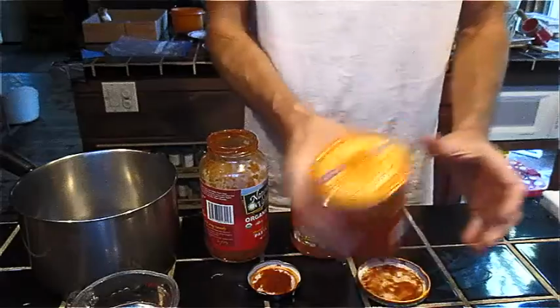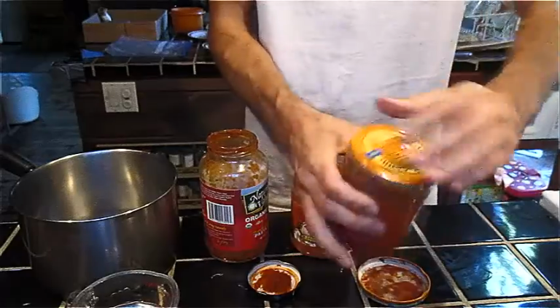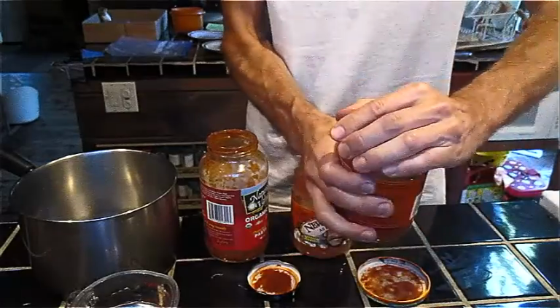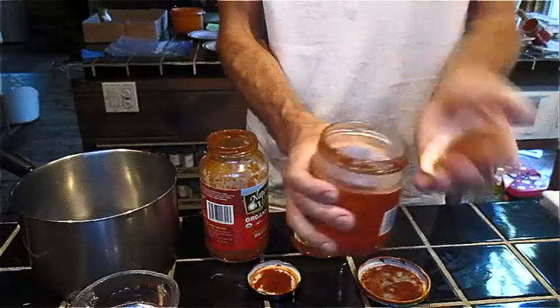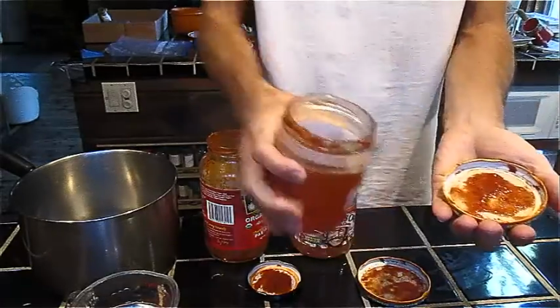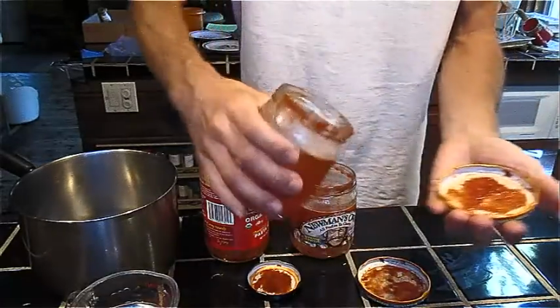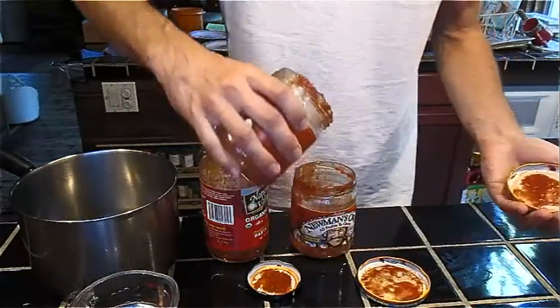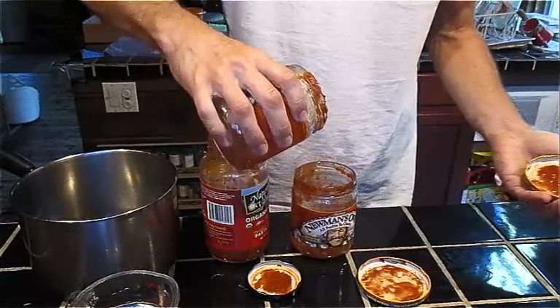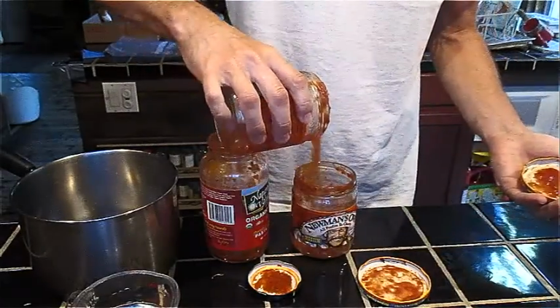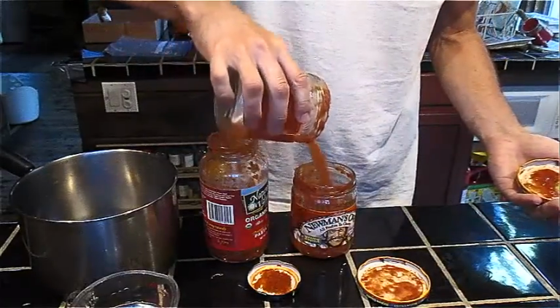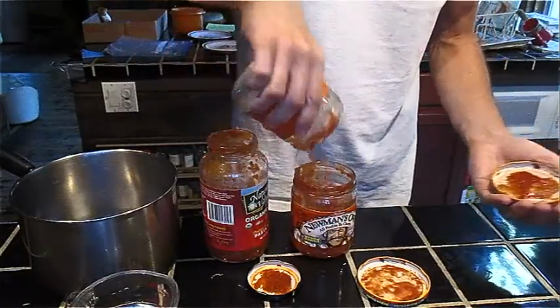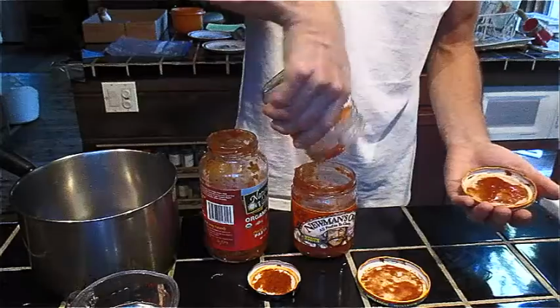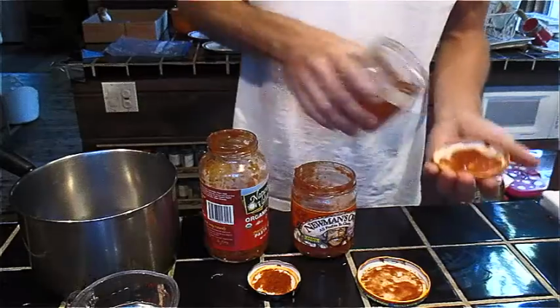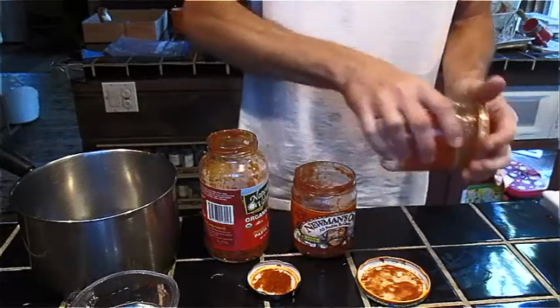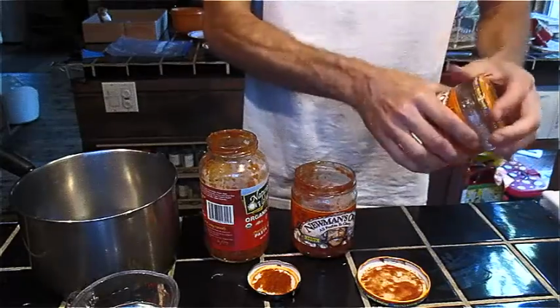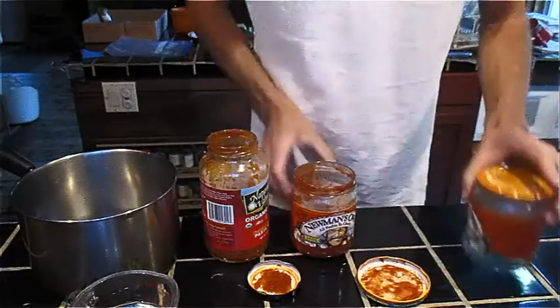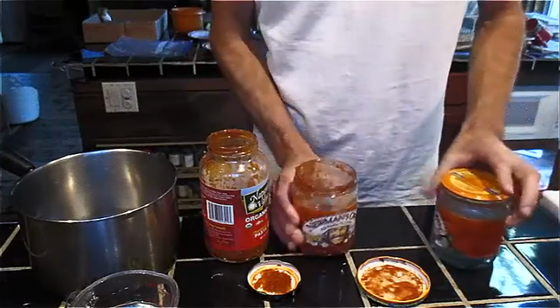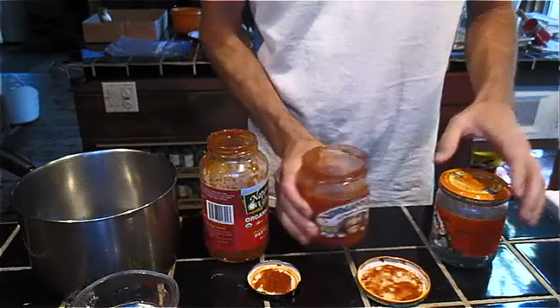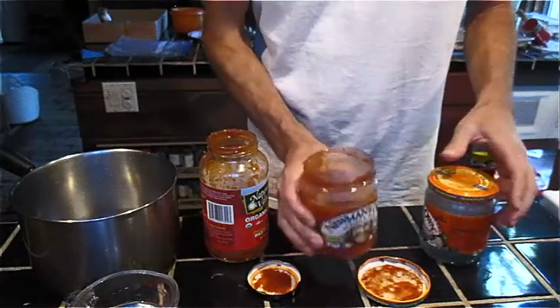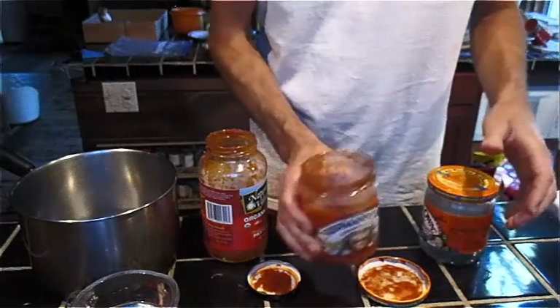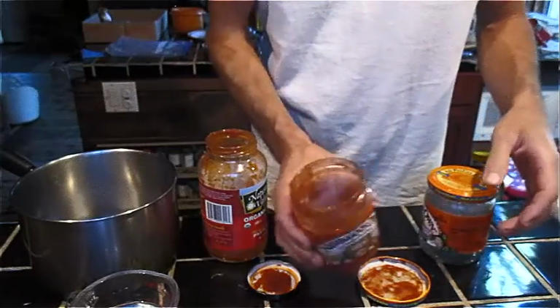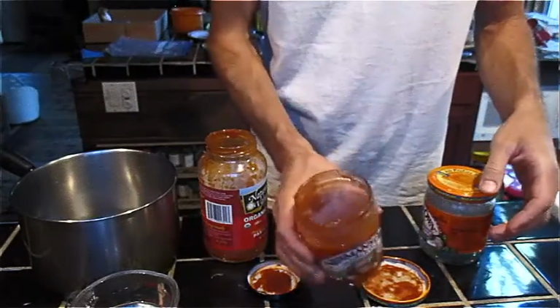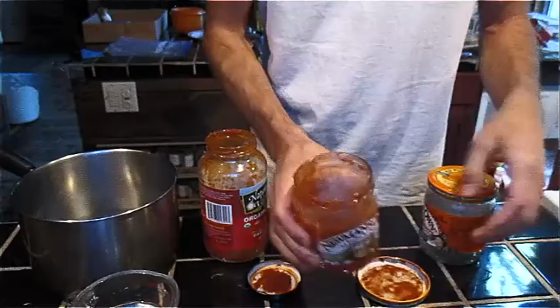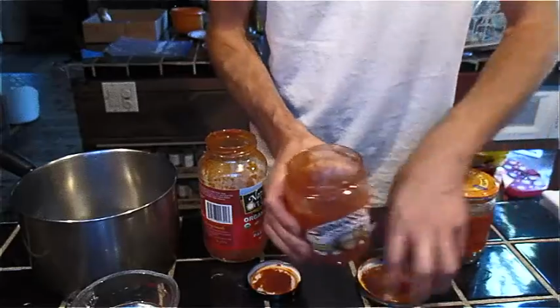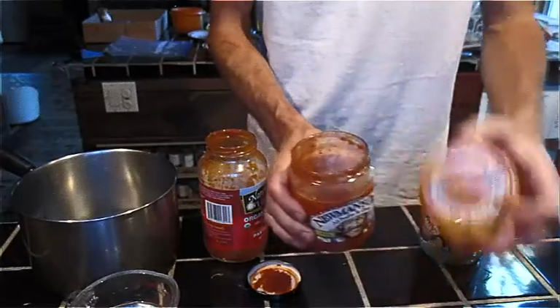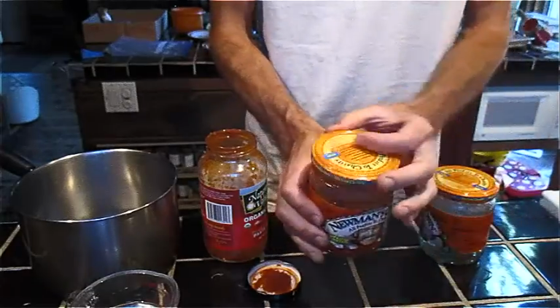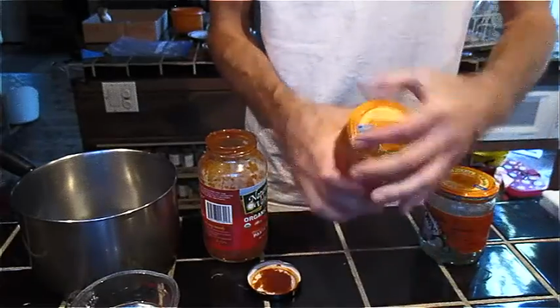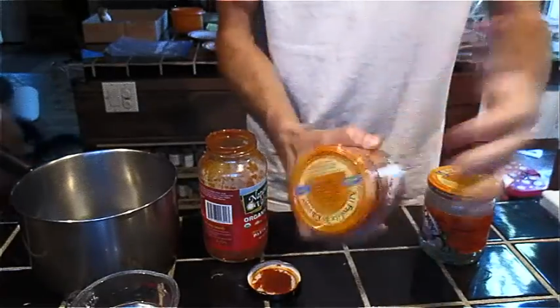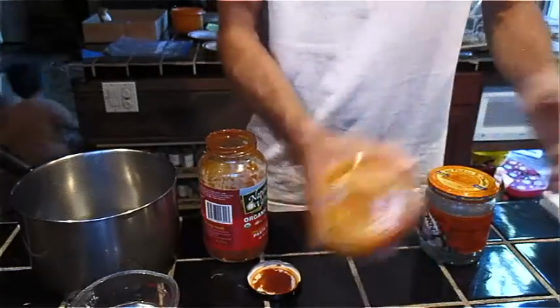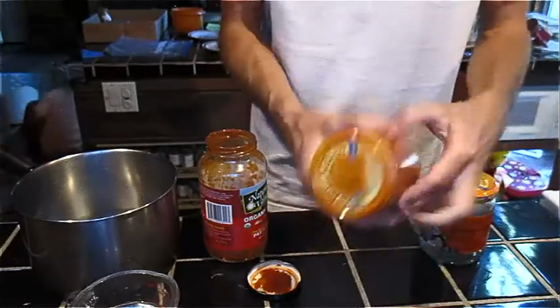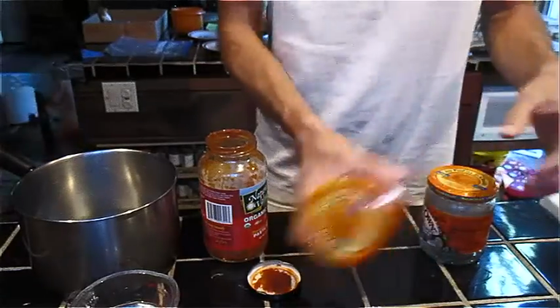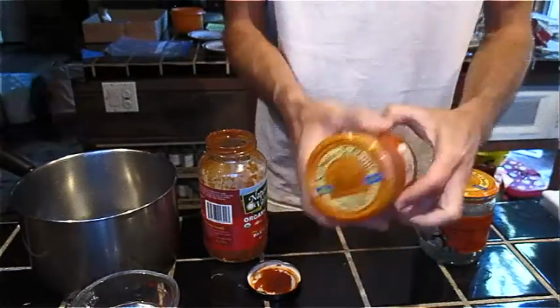What I usually do is save them for when I'm going to be making a soup or possibly rice, and I'll wash the remaining food out of the jars and use it as a flavoring and also to retain the nutrition.